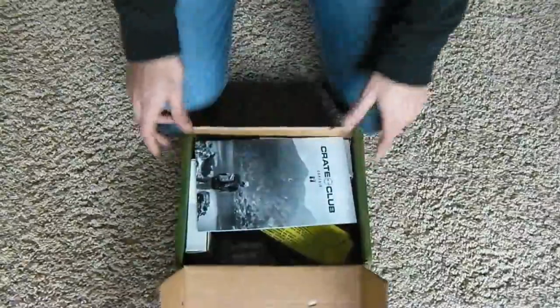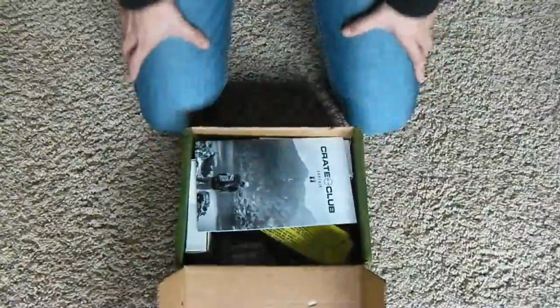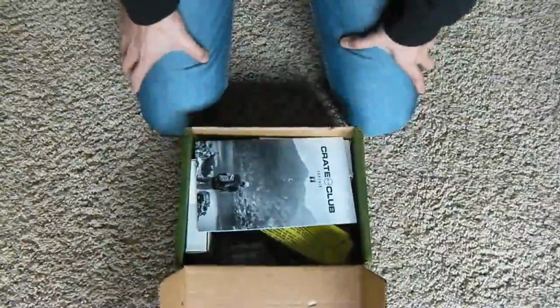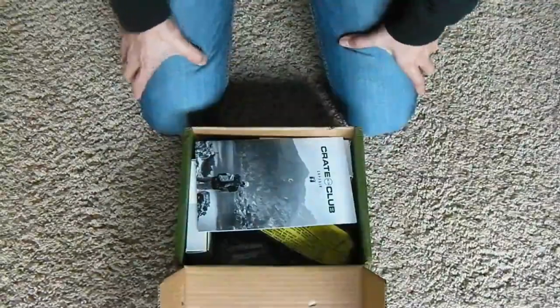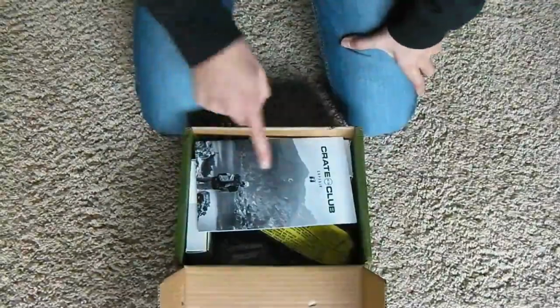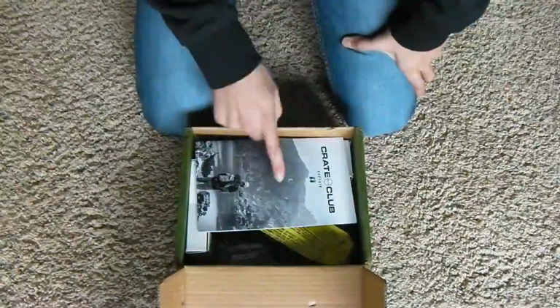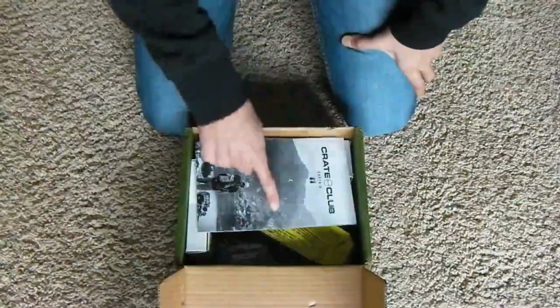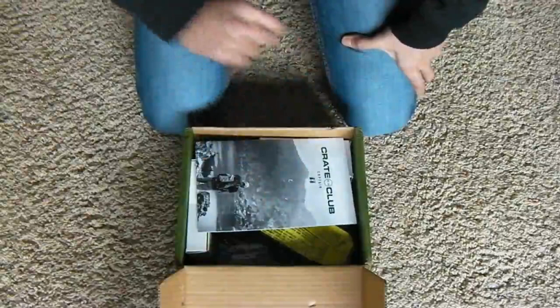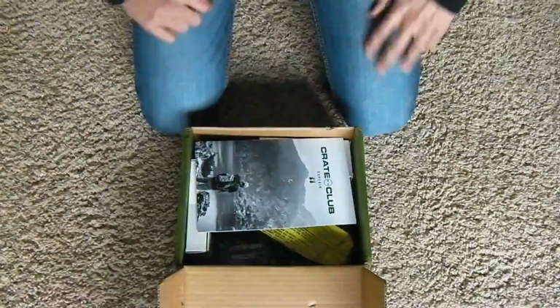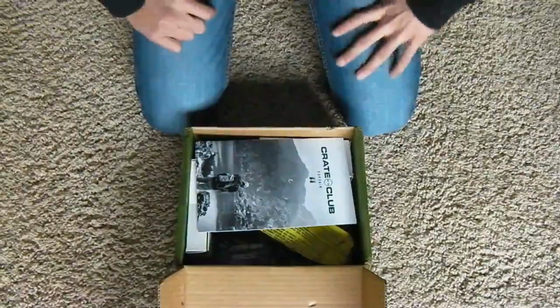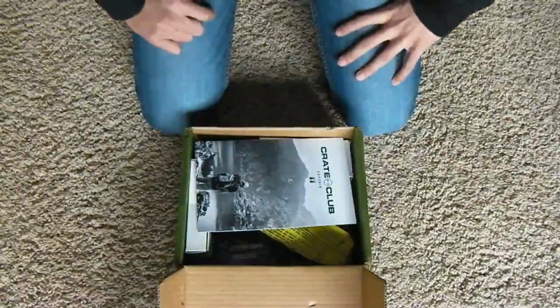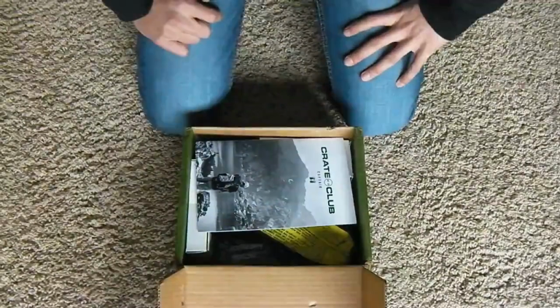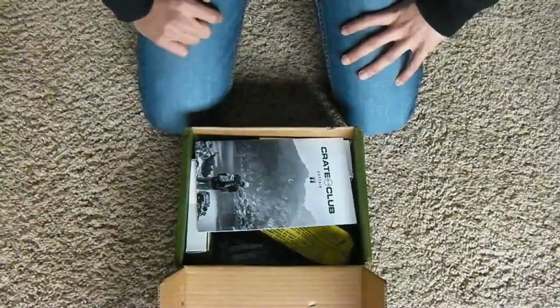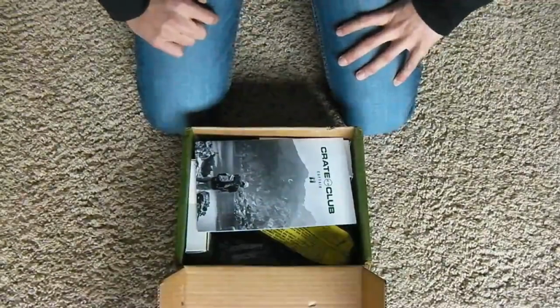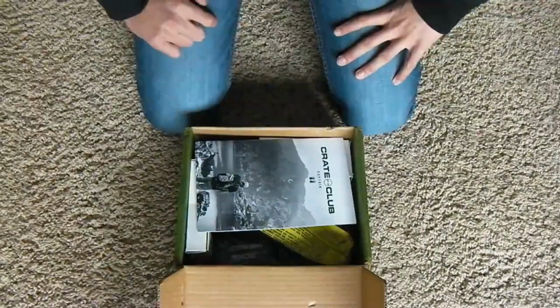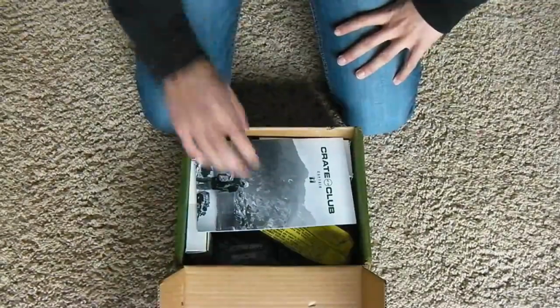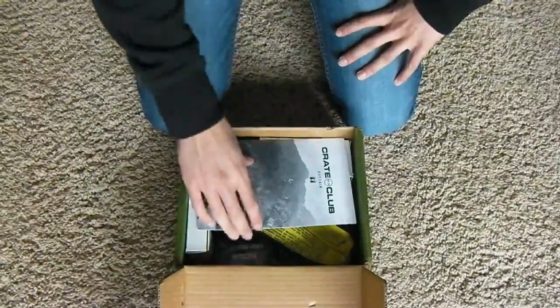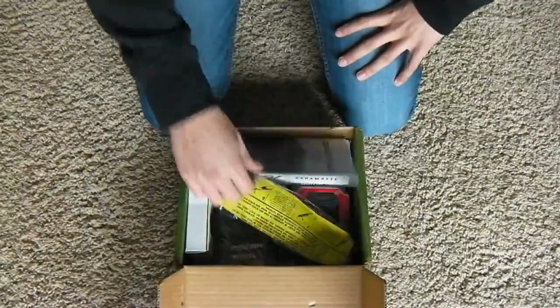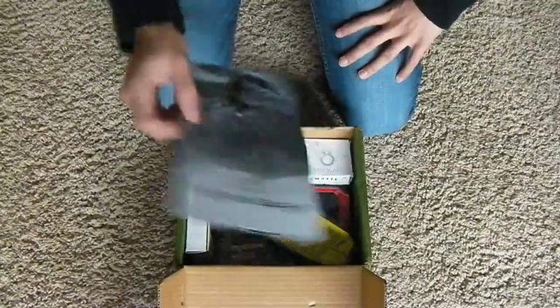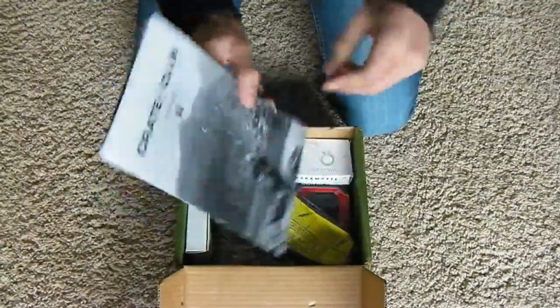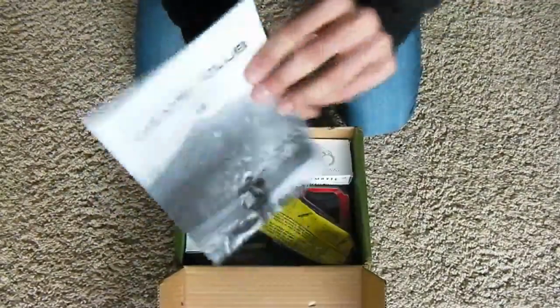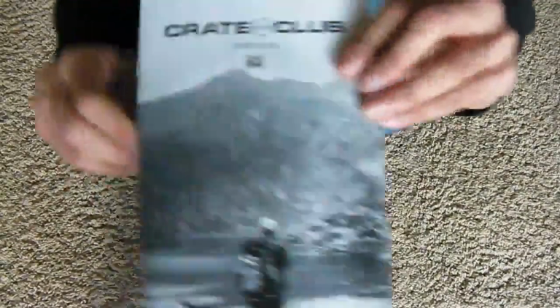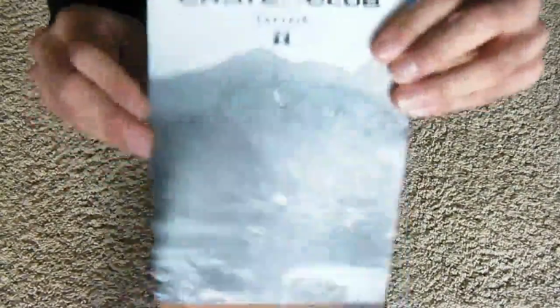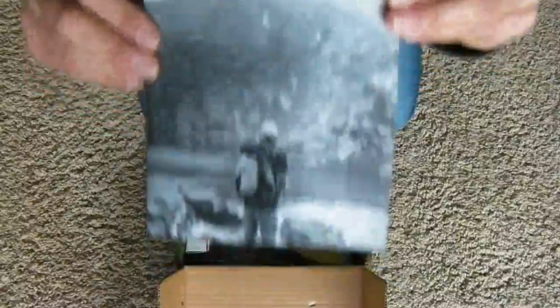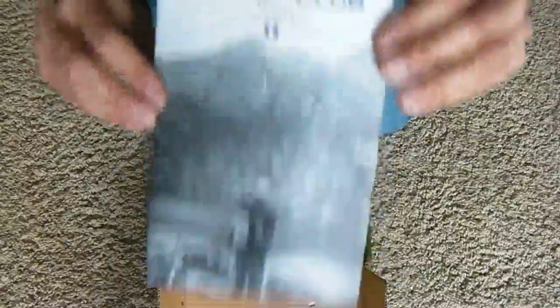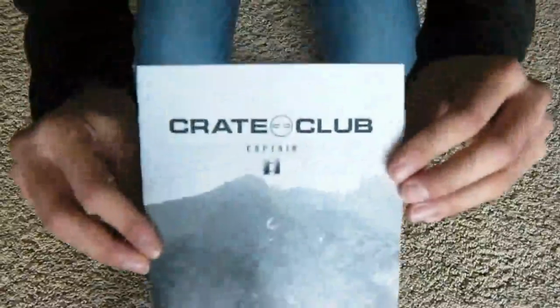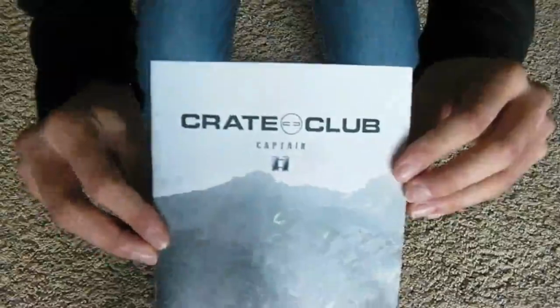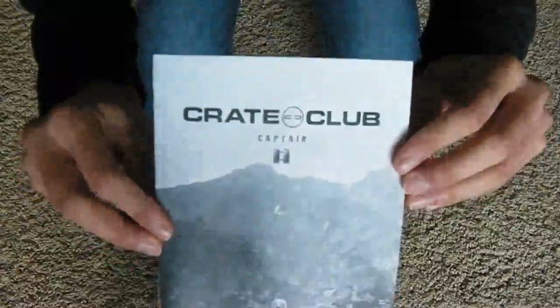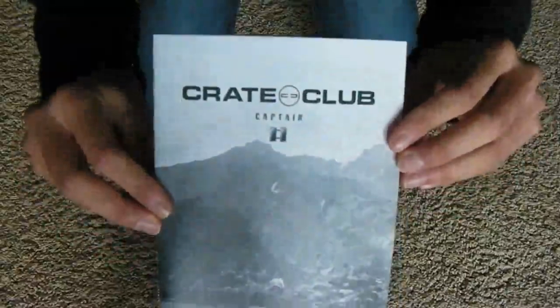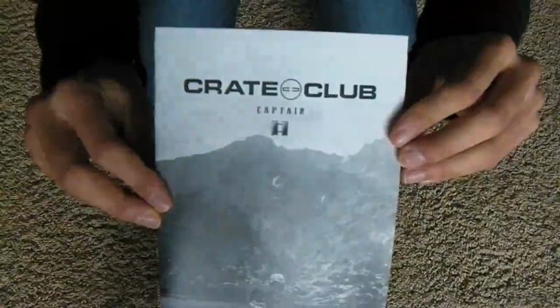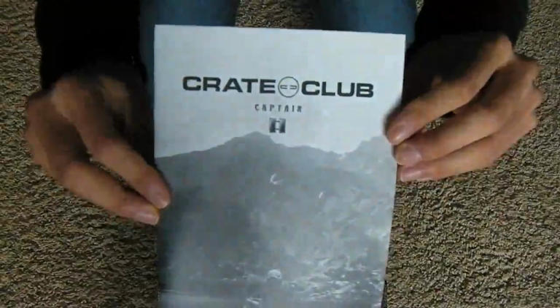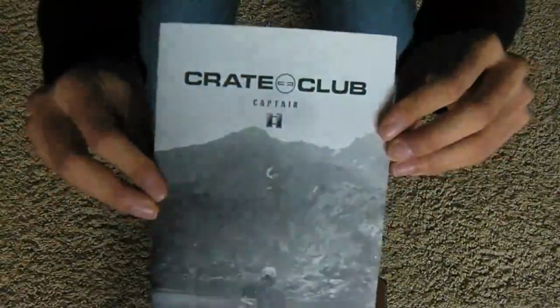Alright, so when you open it, you're going to have this instantly in your face — right here, Great Club Captain.